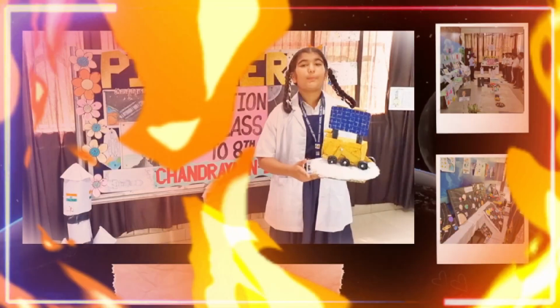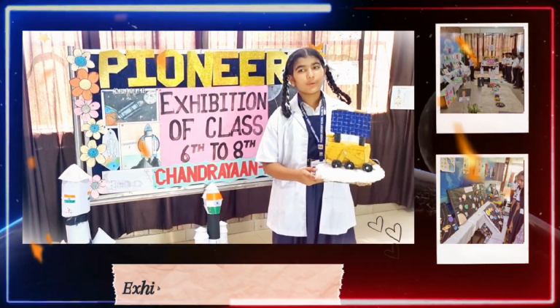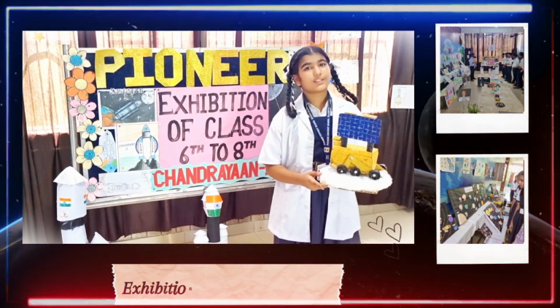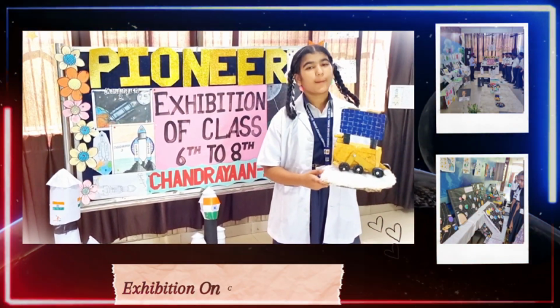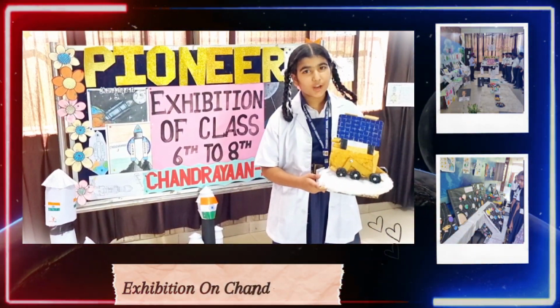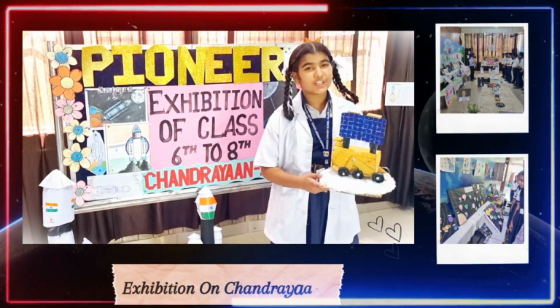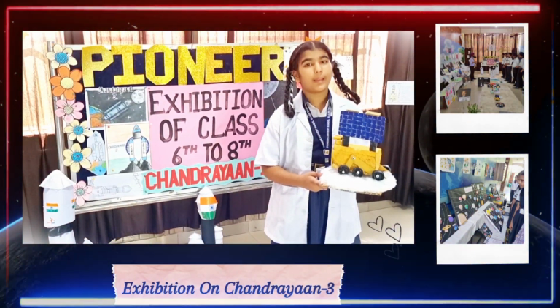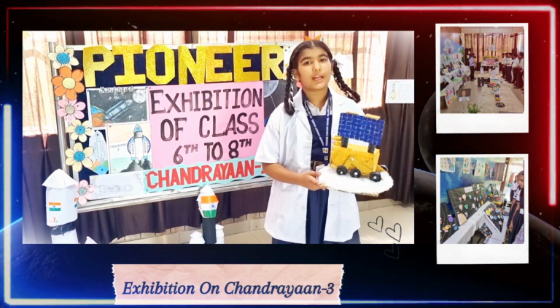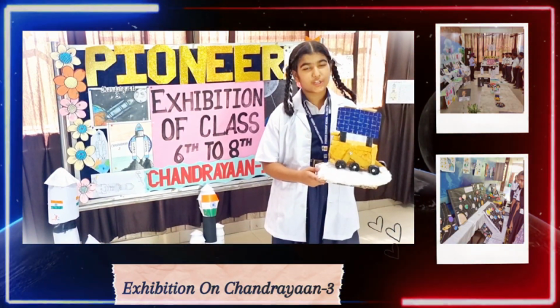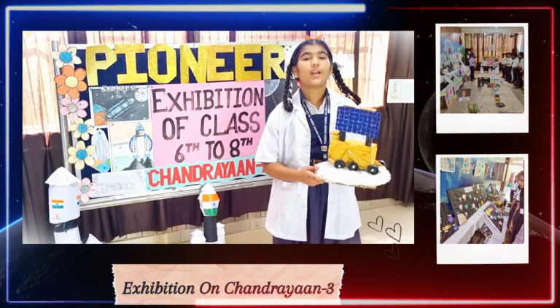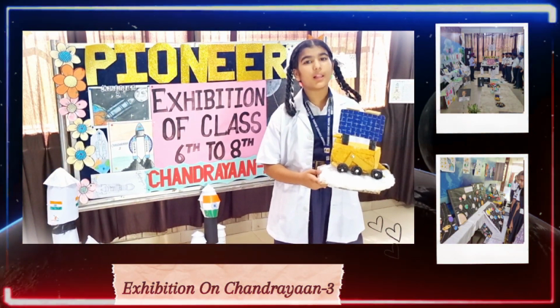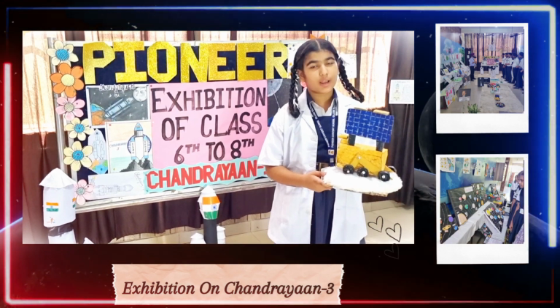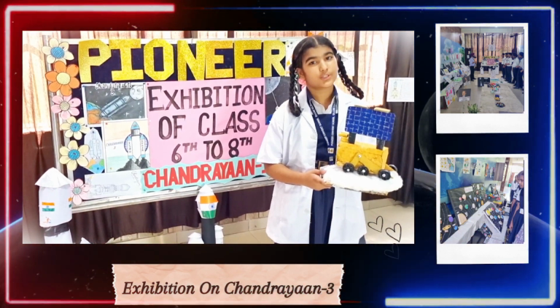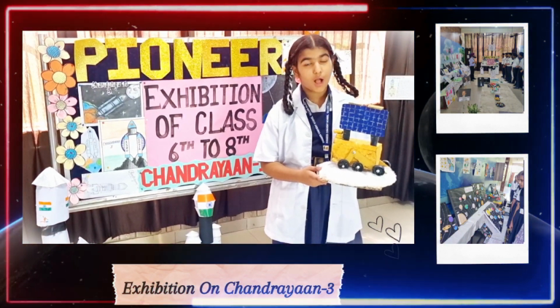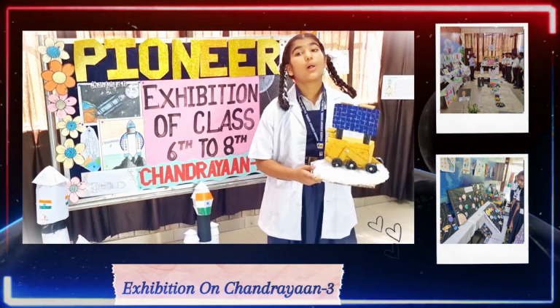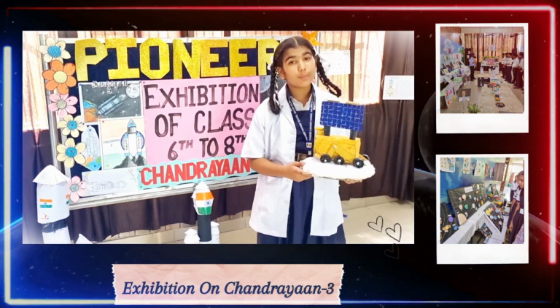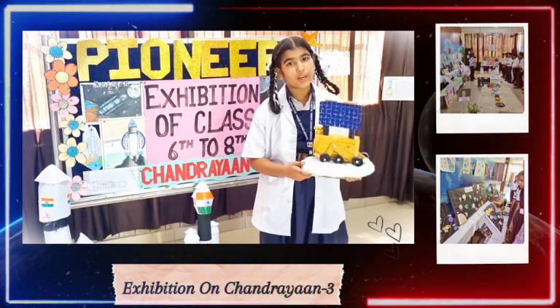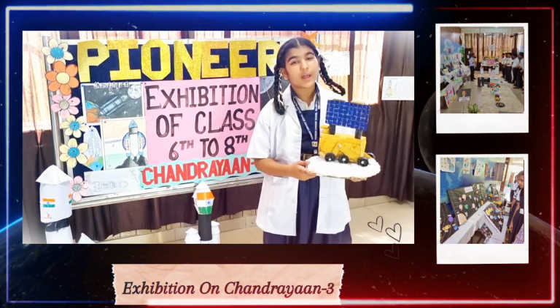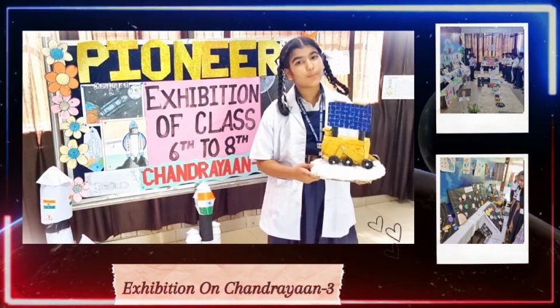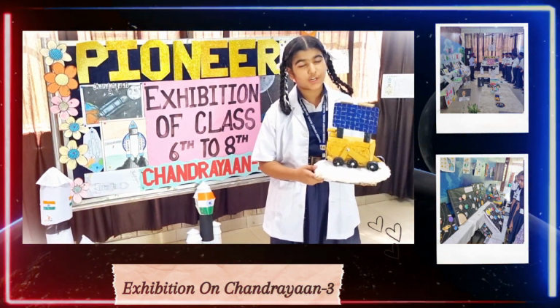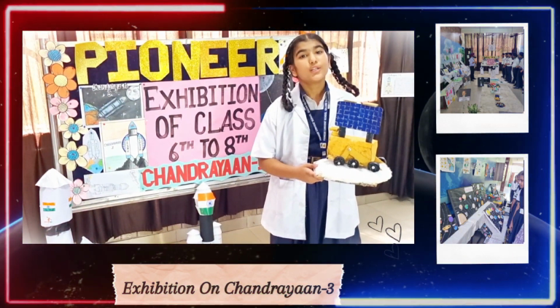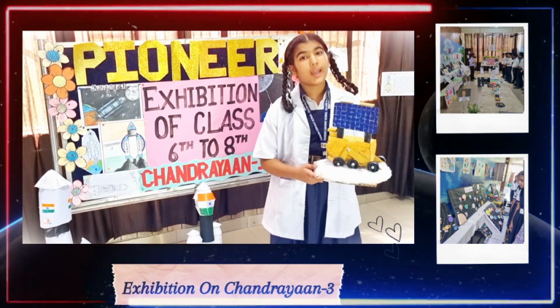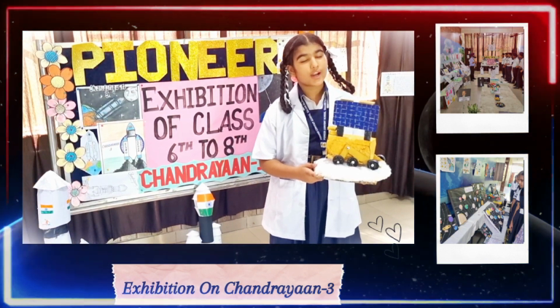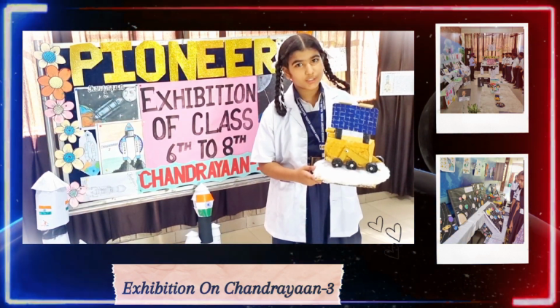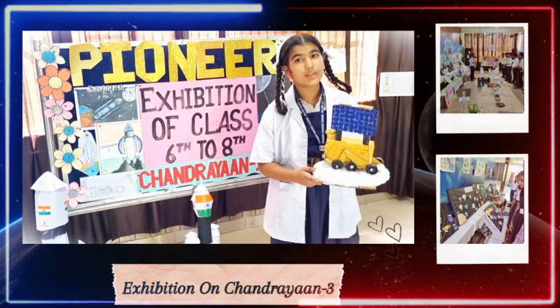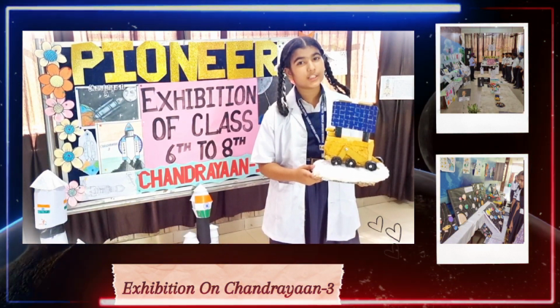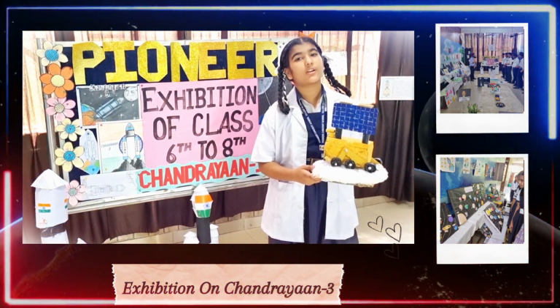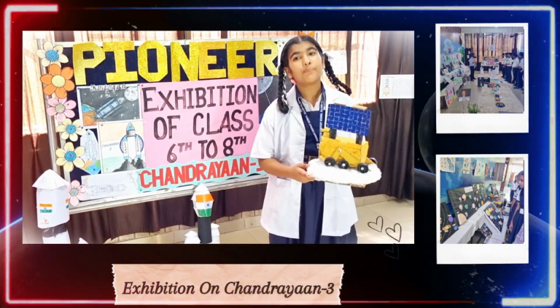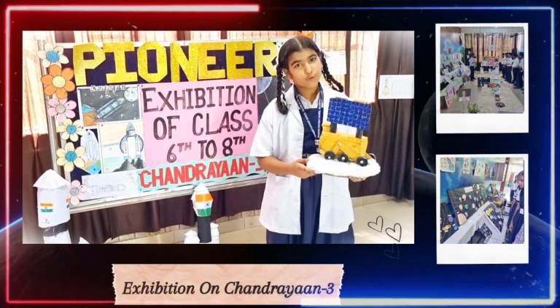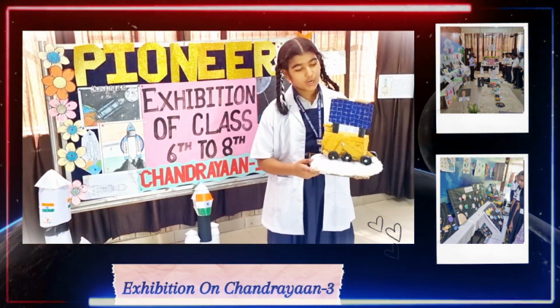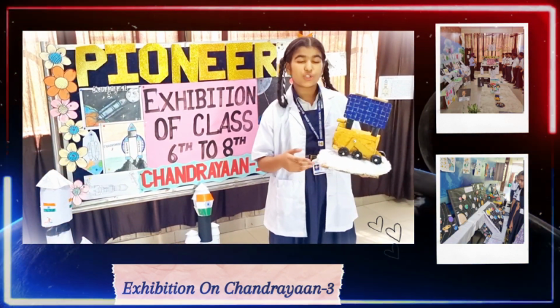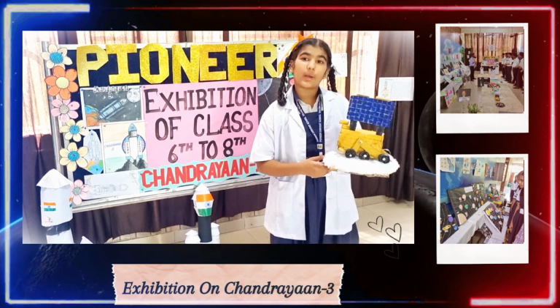Hello guys, Dr. Pramita Karnajirji, PM Educators and all my lovely friends, first of all, a warm good morning to one and all present here. Today, I, Harsheret Kaur, am going to share some information about Chandrayaan-1.